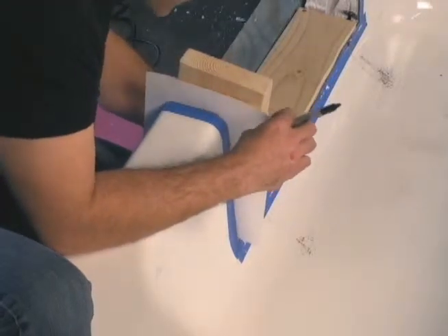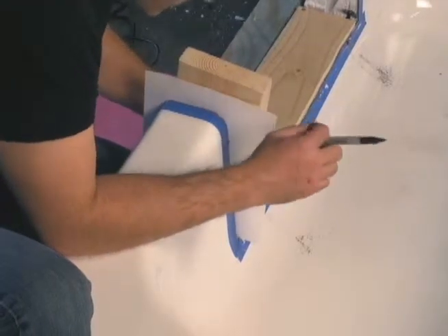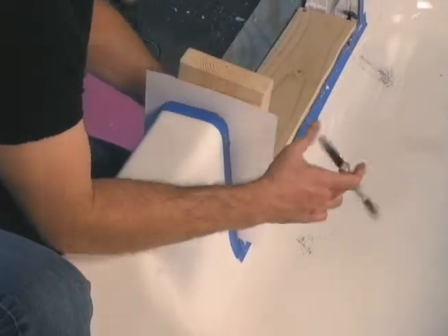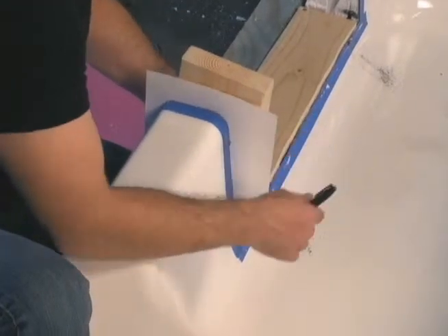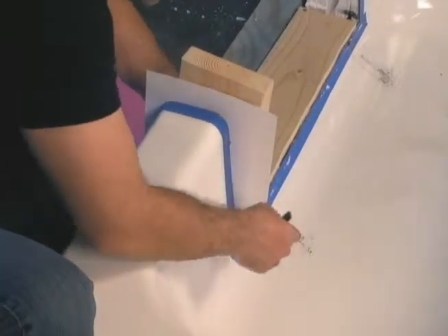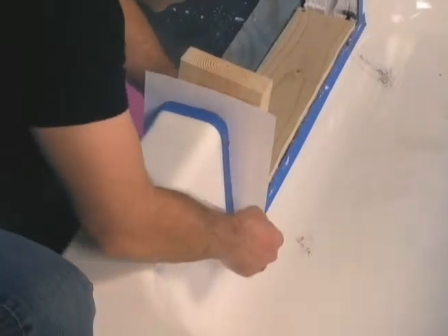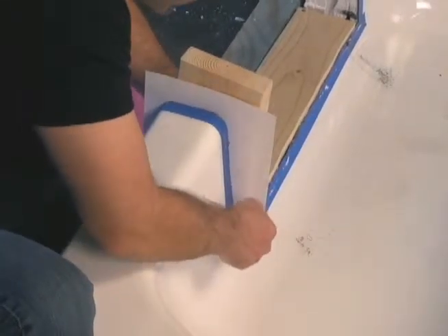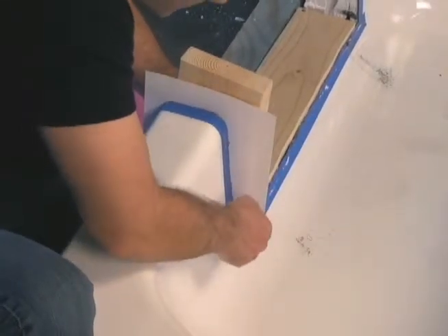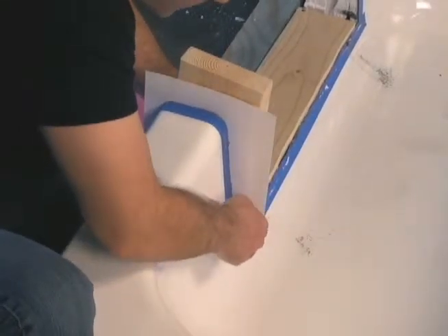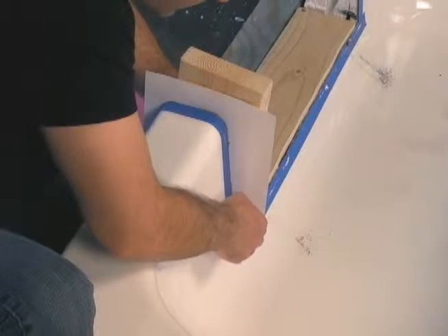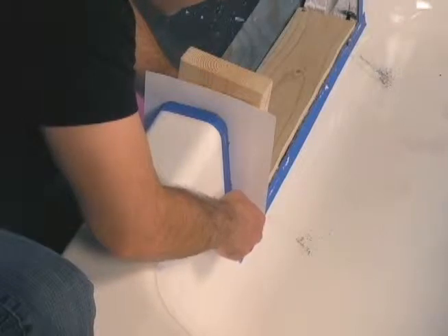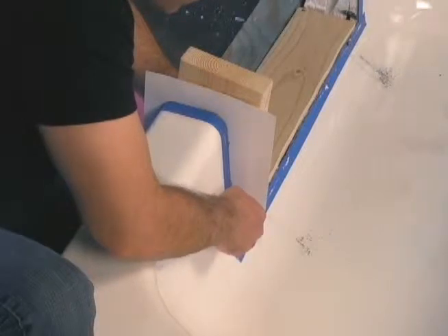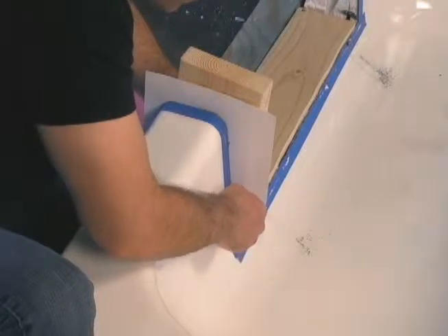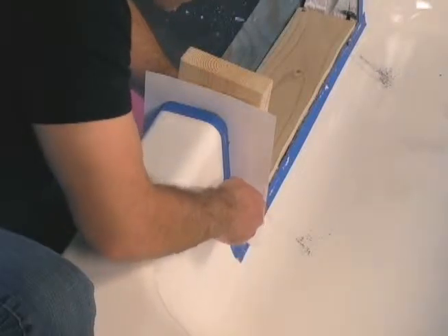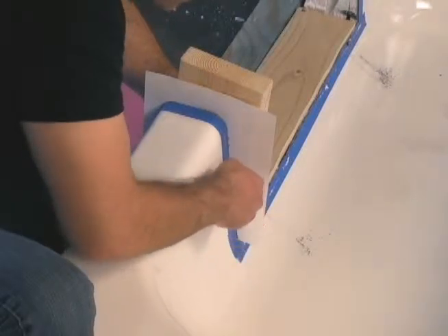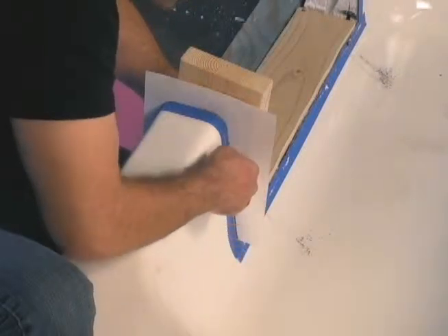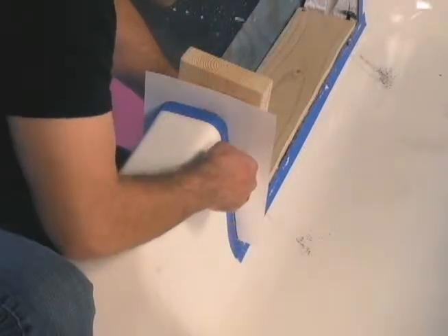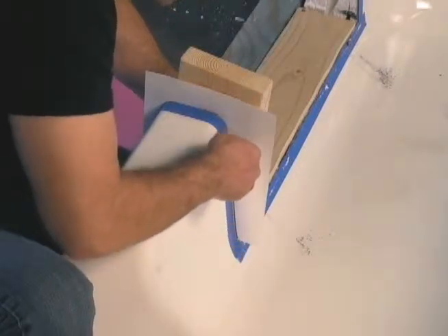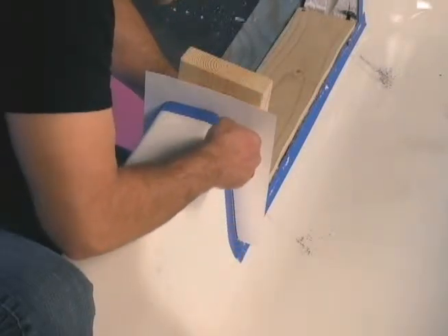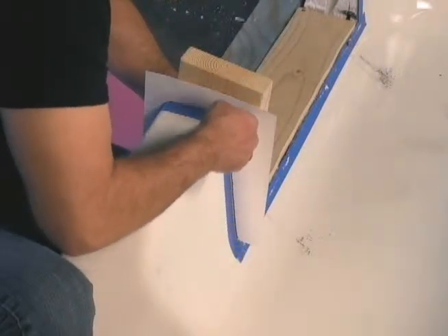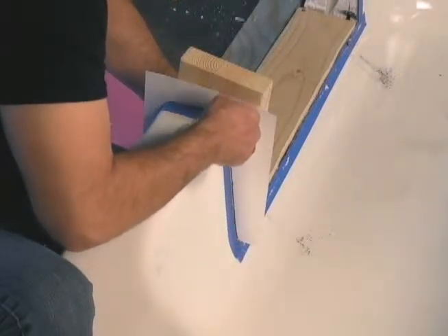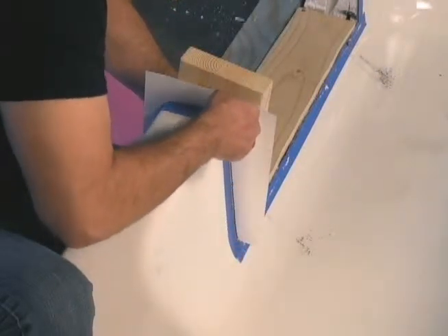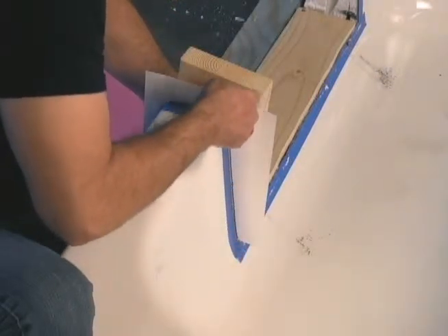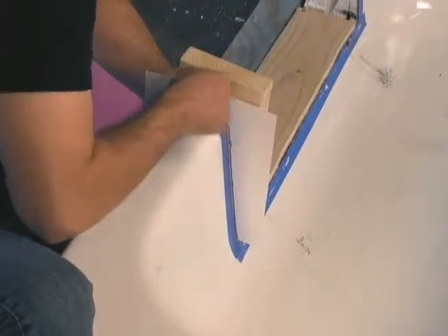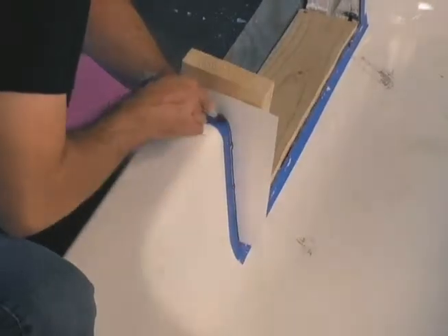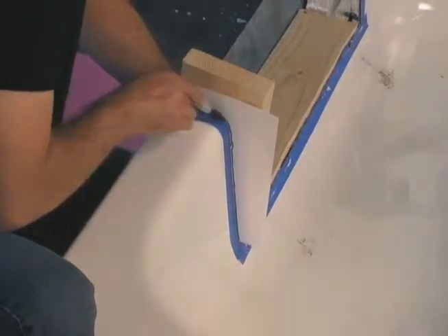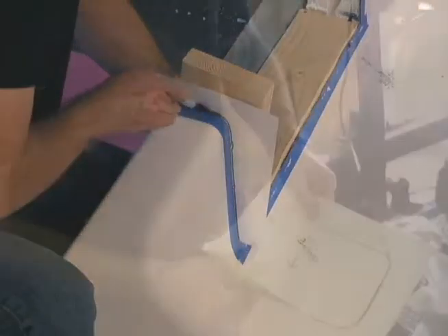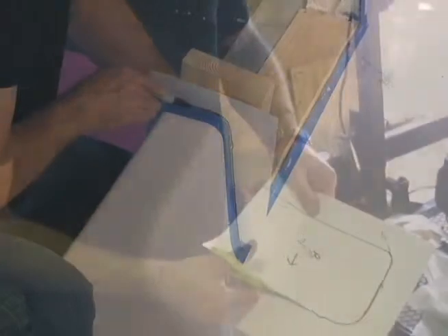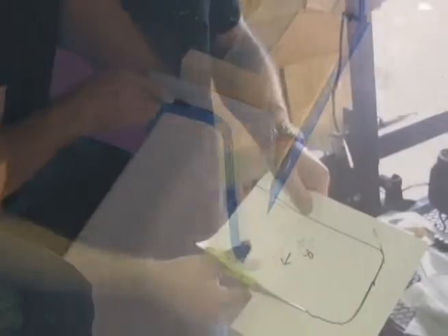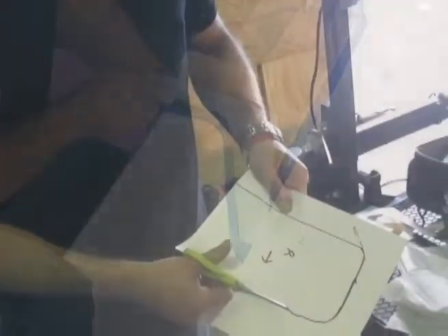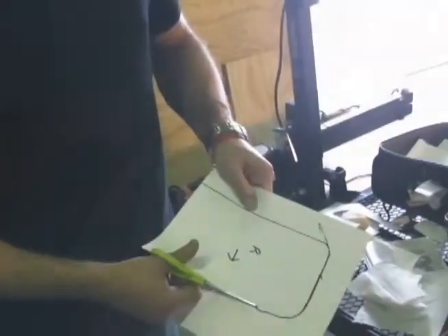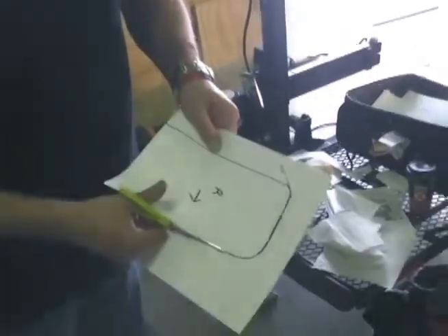Next we cut the side wall templates. We use white cardstock to trace the wall shape of the tub for our walk-in insert.